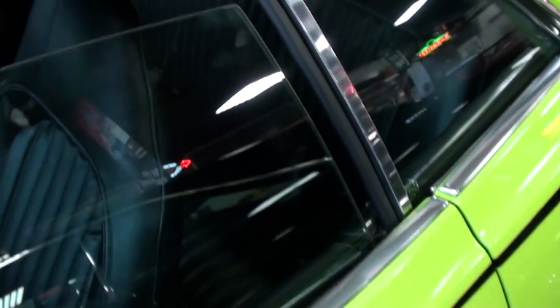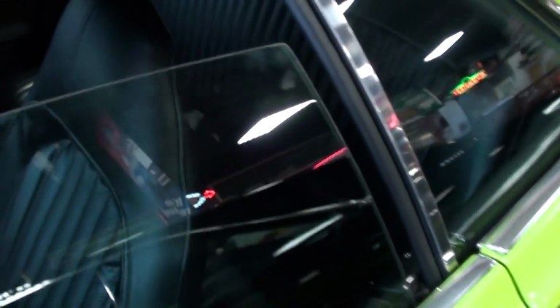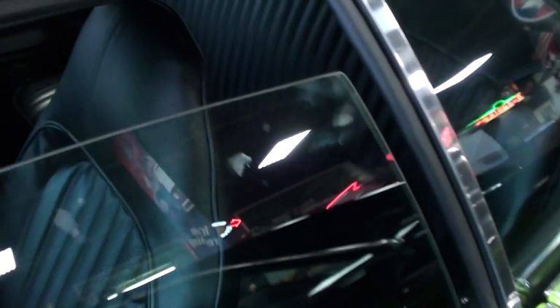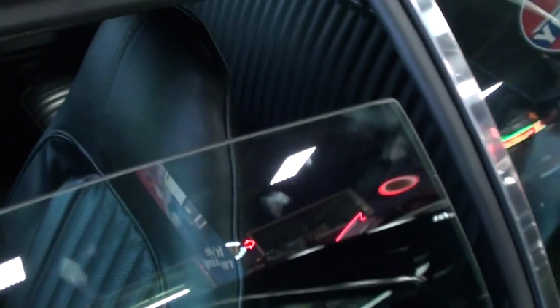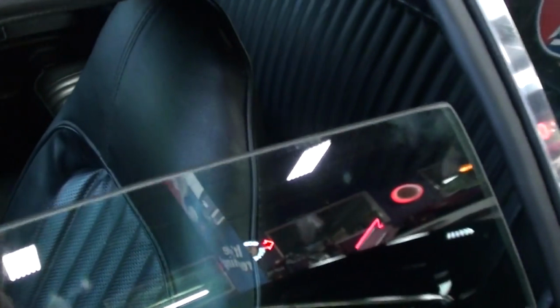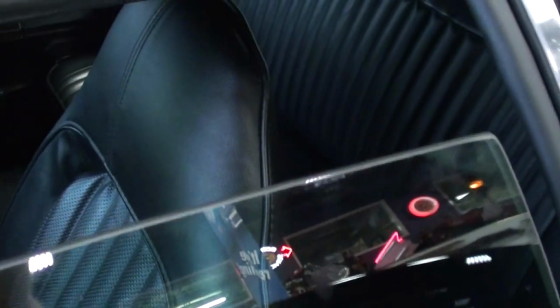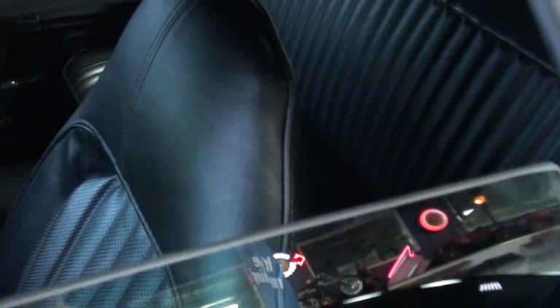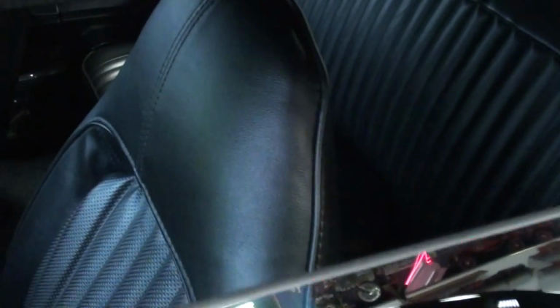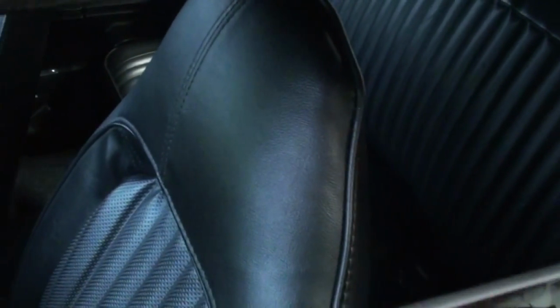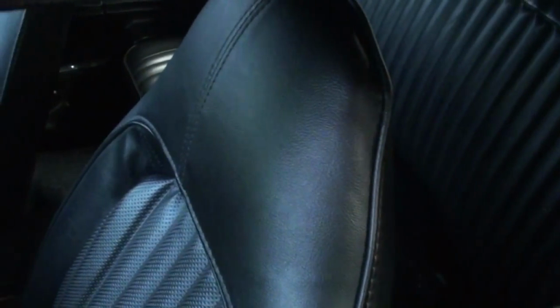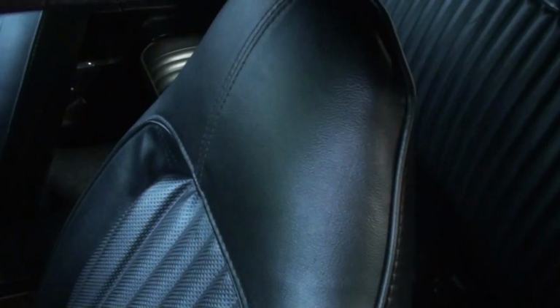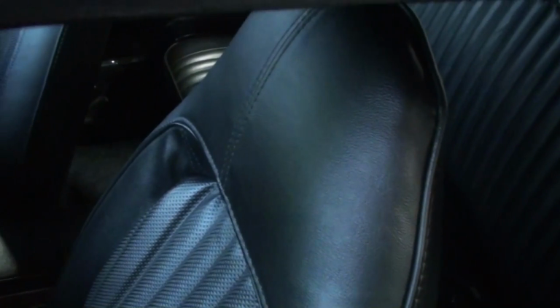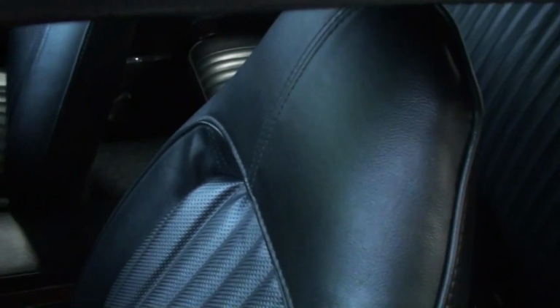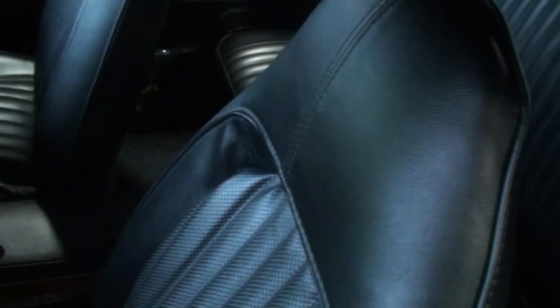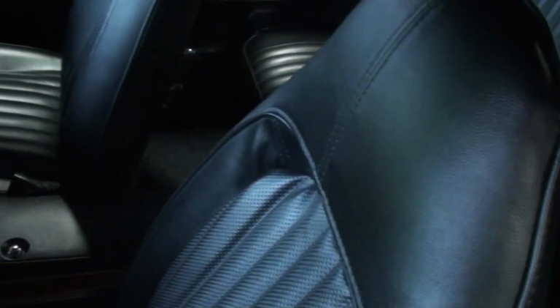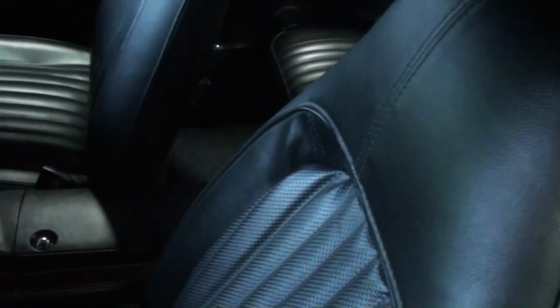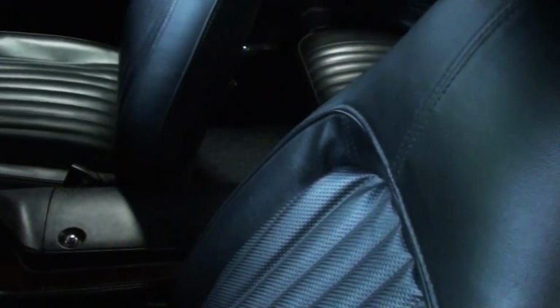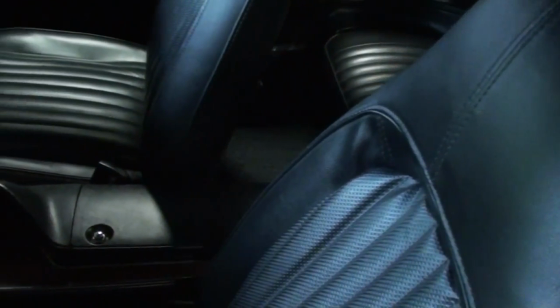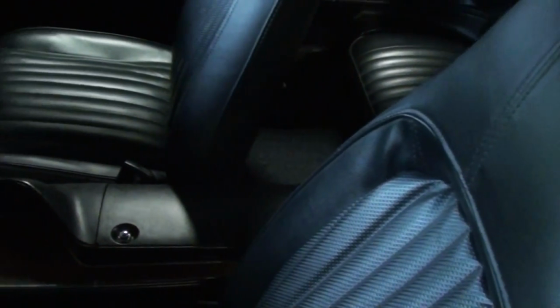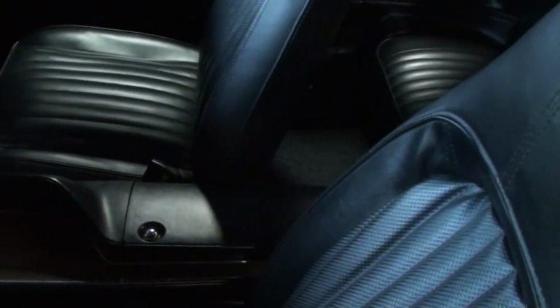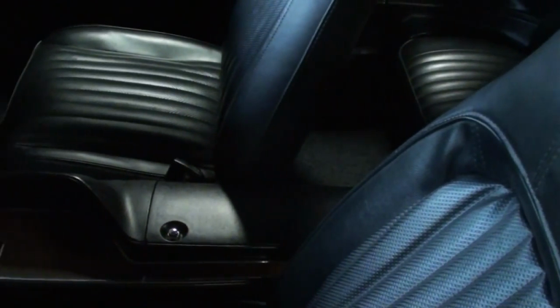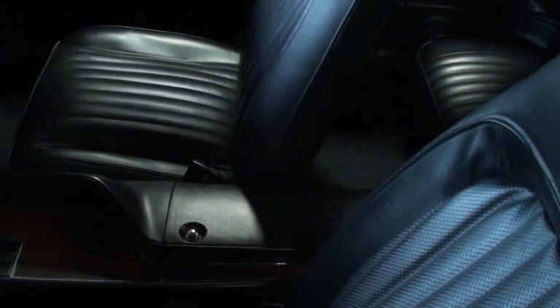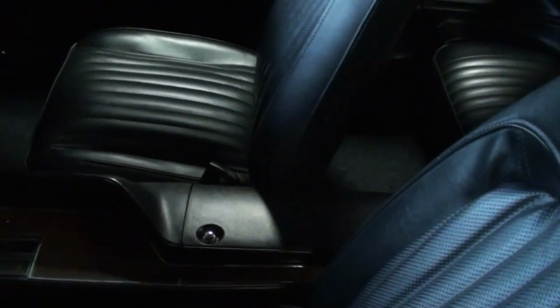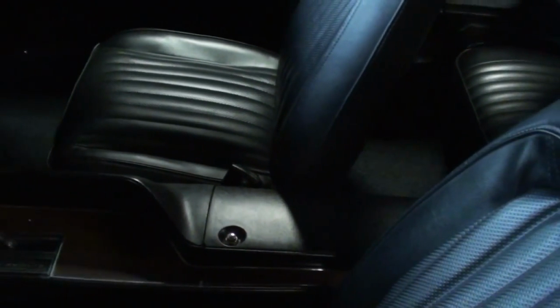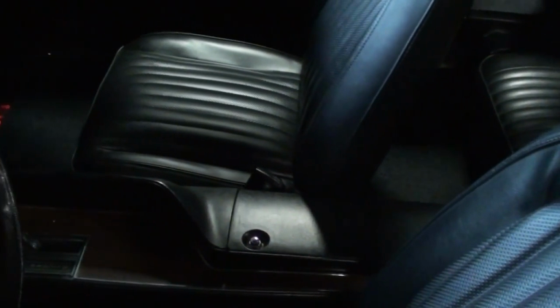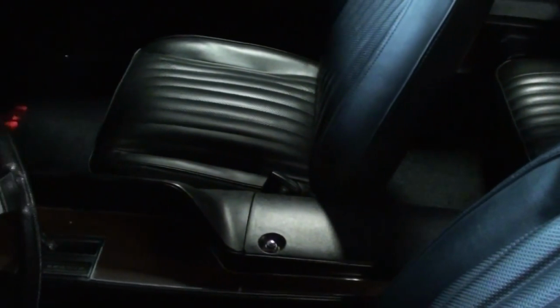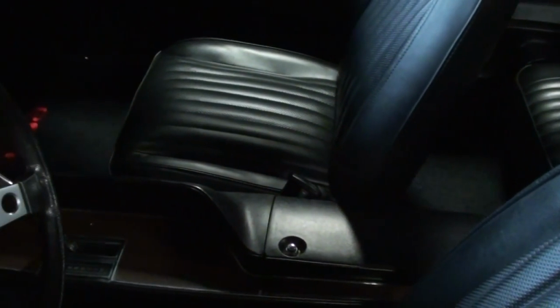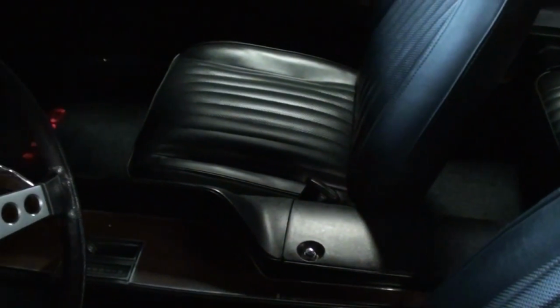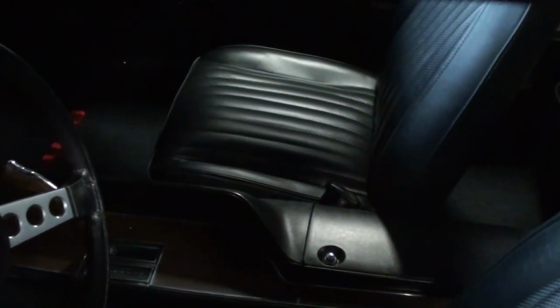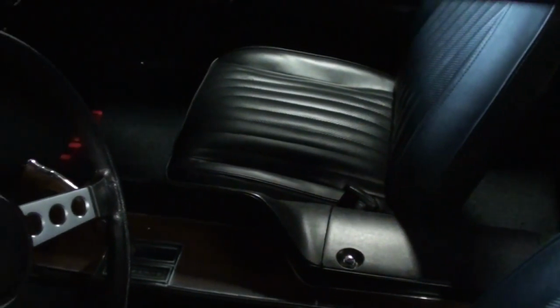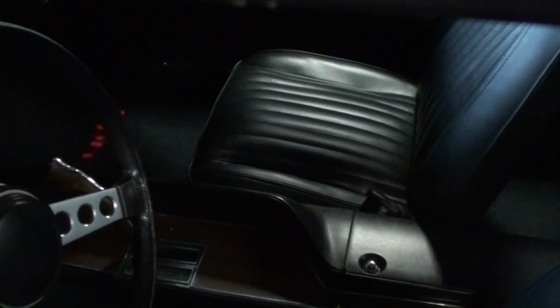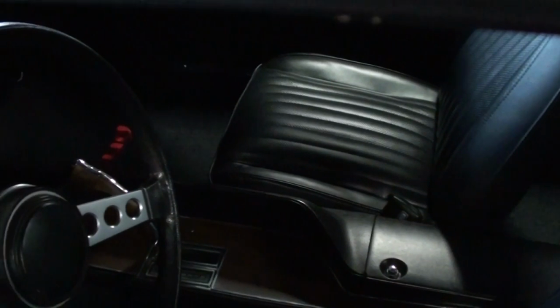All the glass and trim is looking sharp, and these had those kind of inset door handles. This one has the black vinyl interior, and they've got it kind of locked up here at the moment, so I'll insert some photos for you so you can check that out a little better.